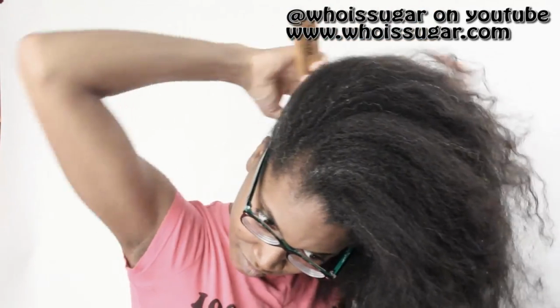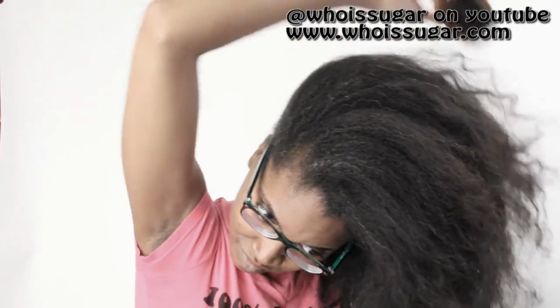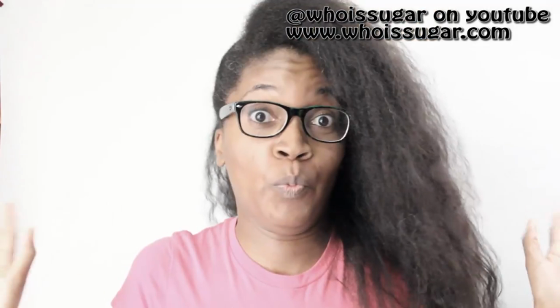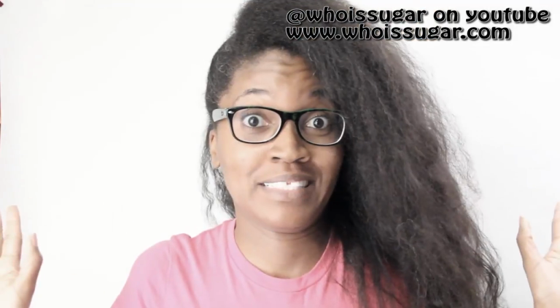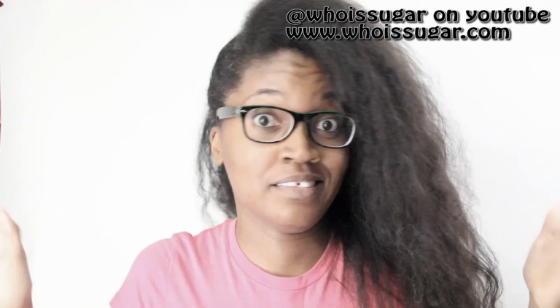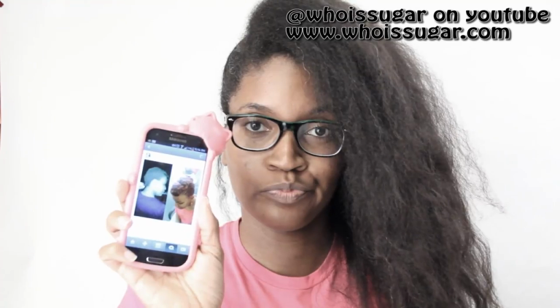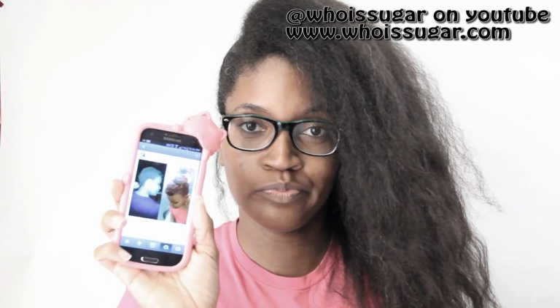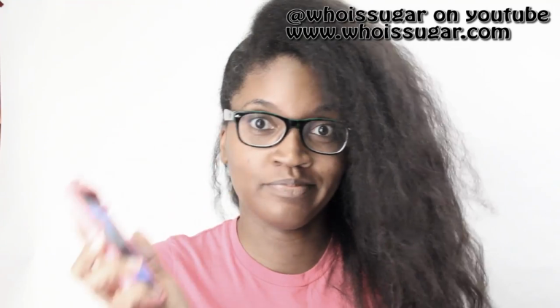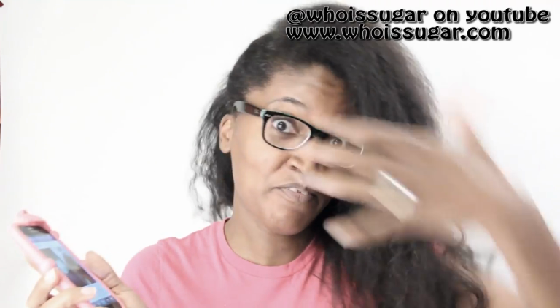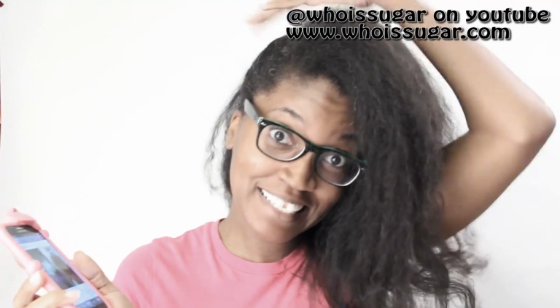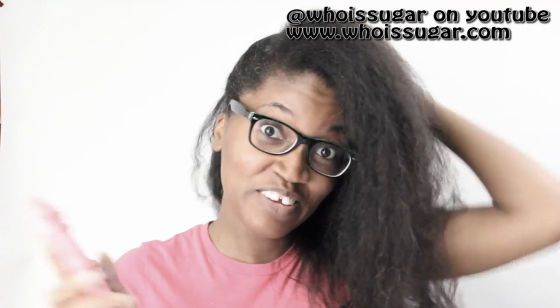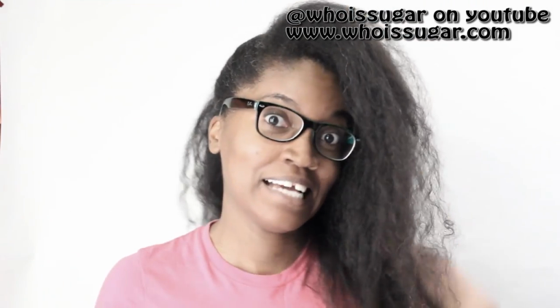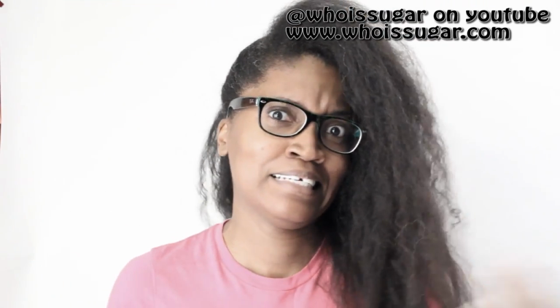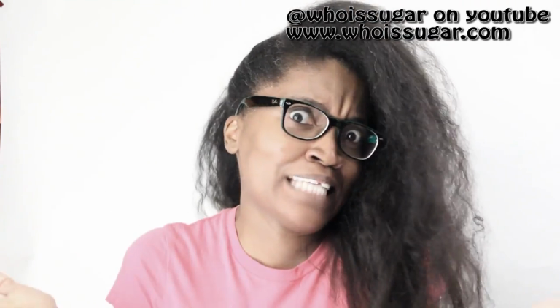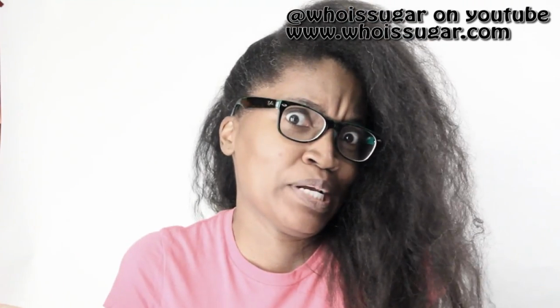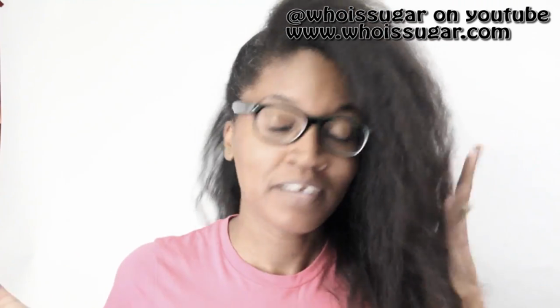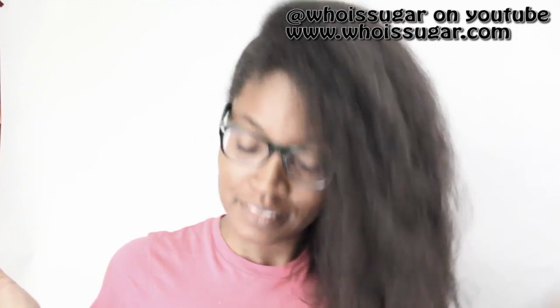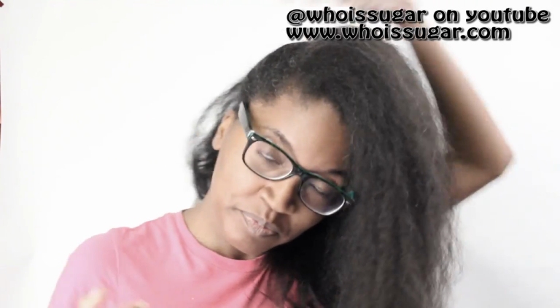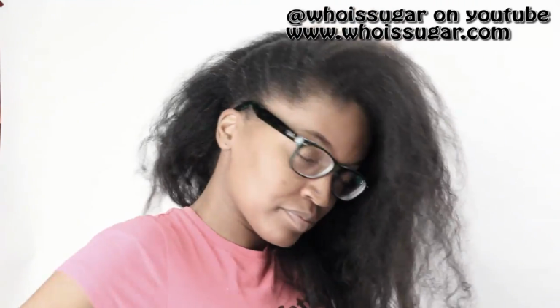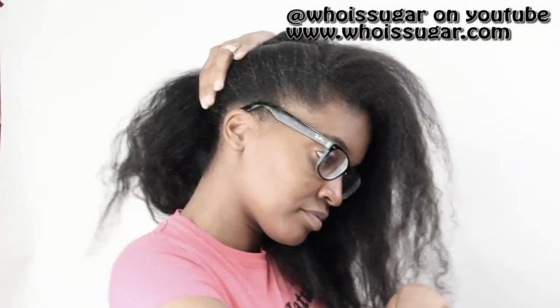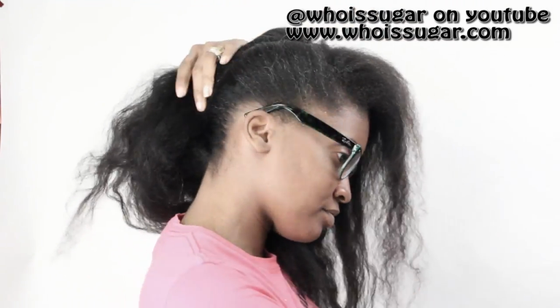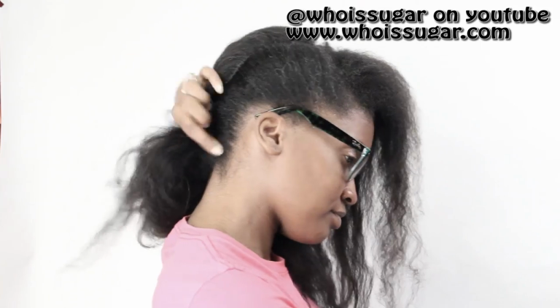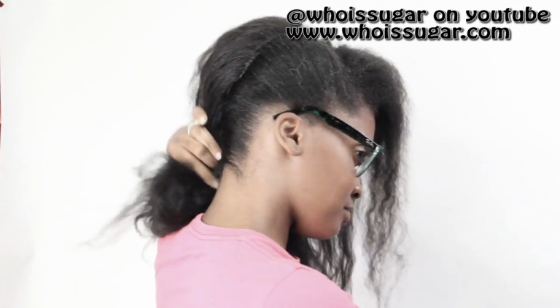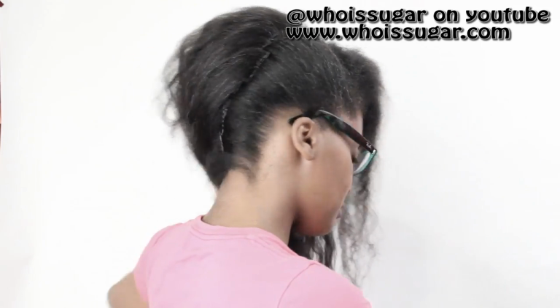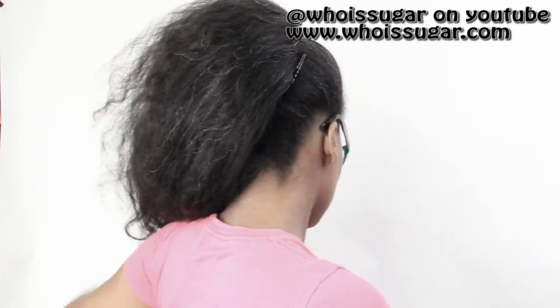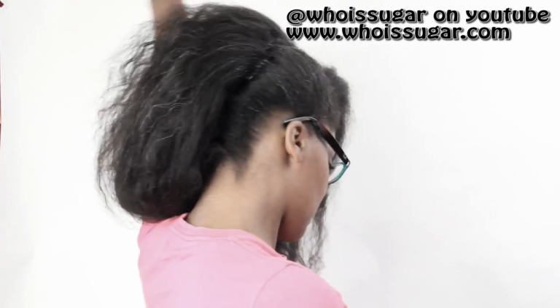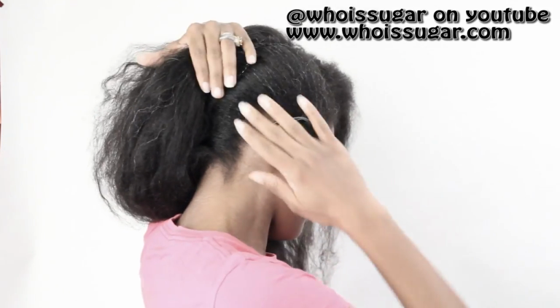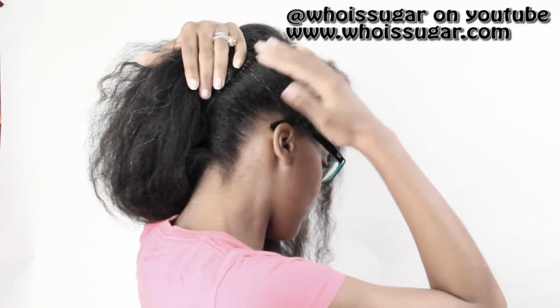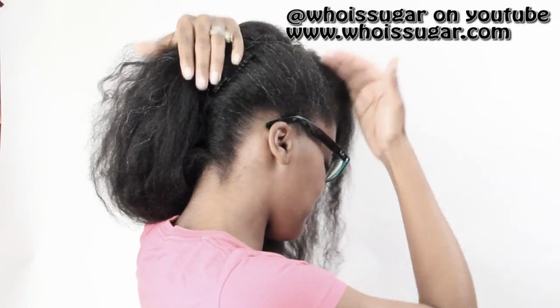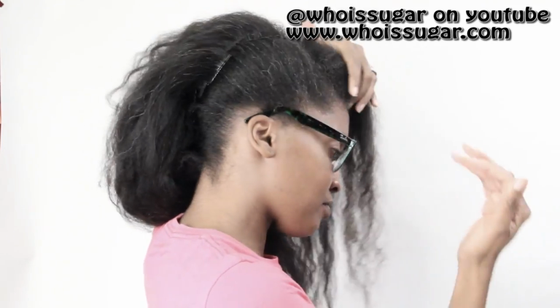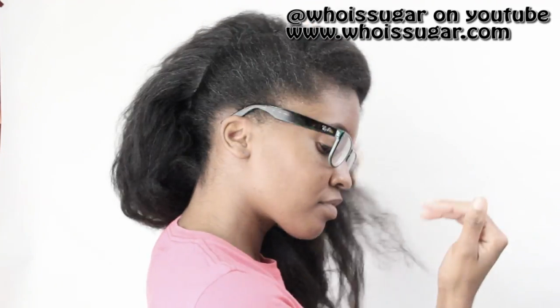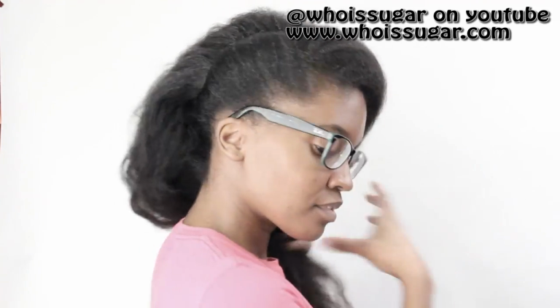I got caught up with Instagram and totally forgot to record me putting the bobby pins on the side, so I created almost like a half faux hawk type situation on that side.